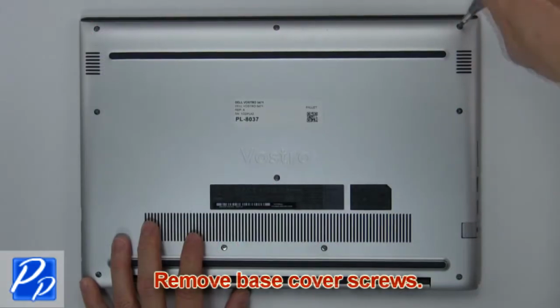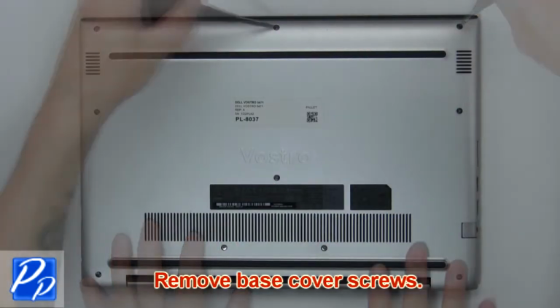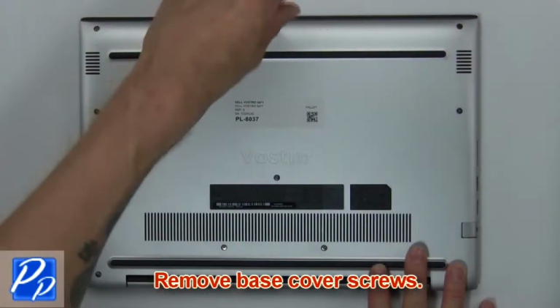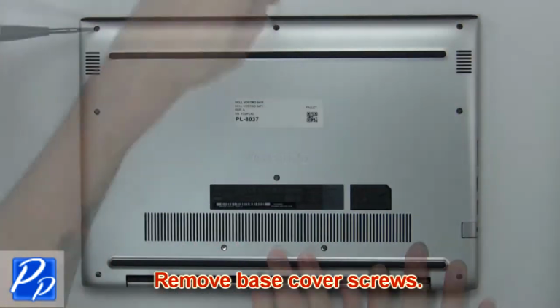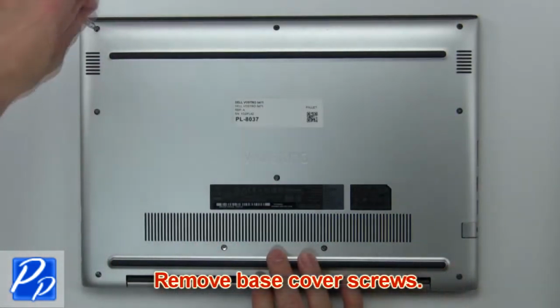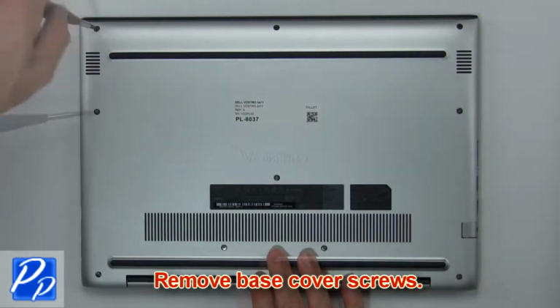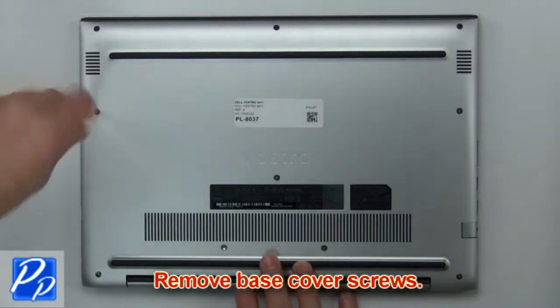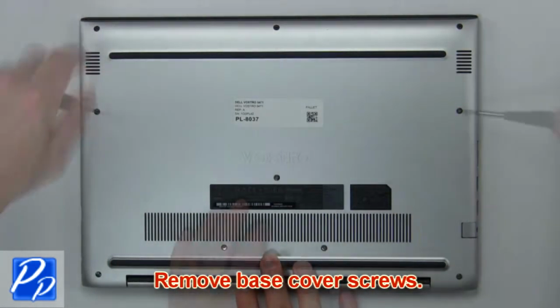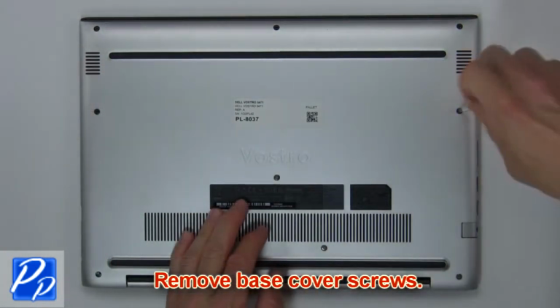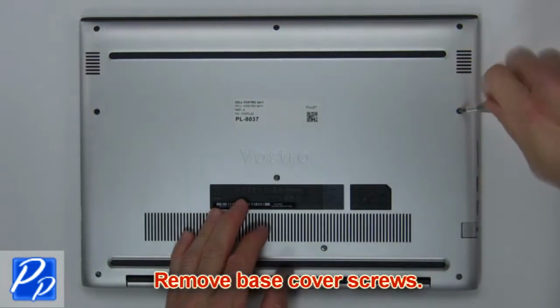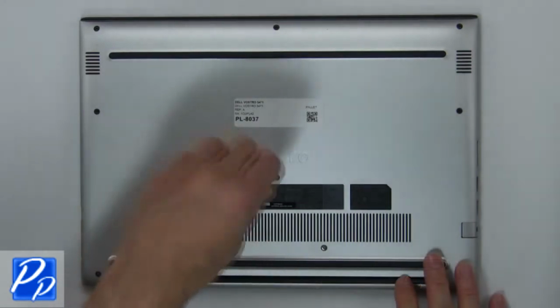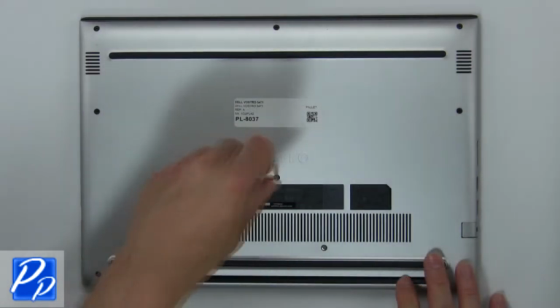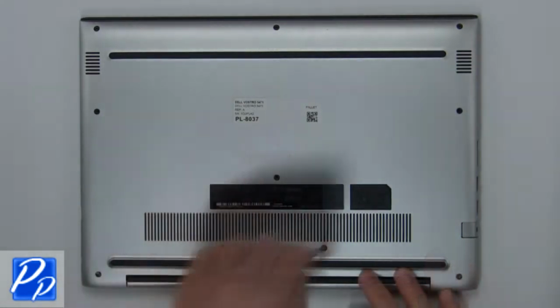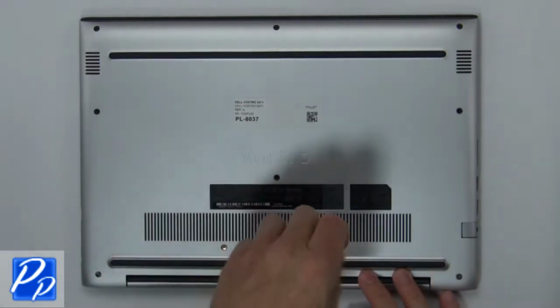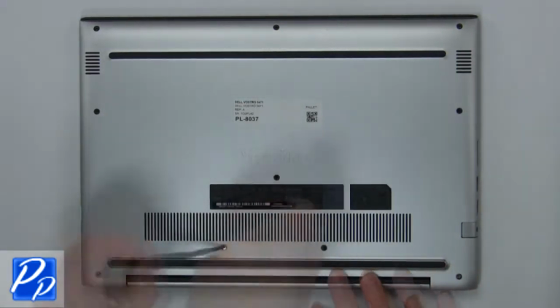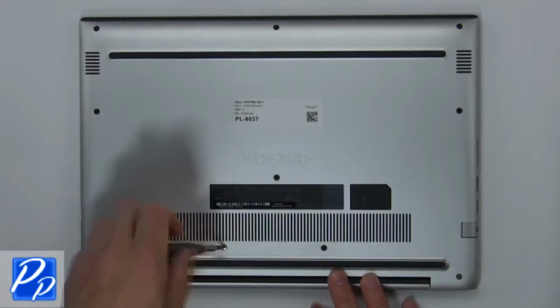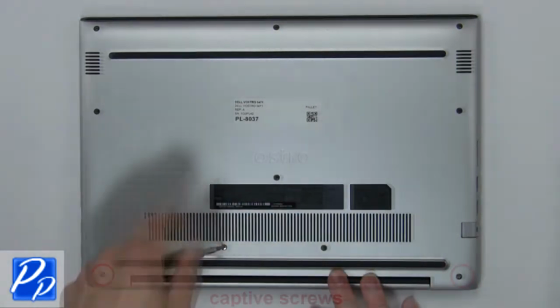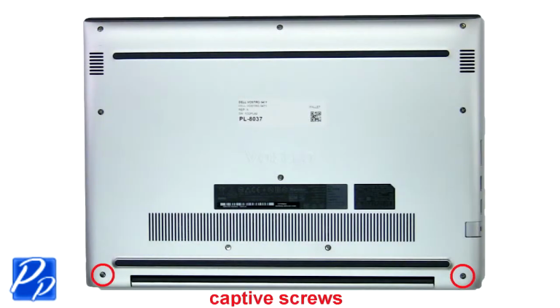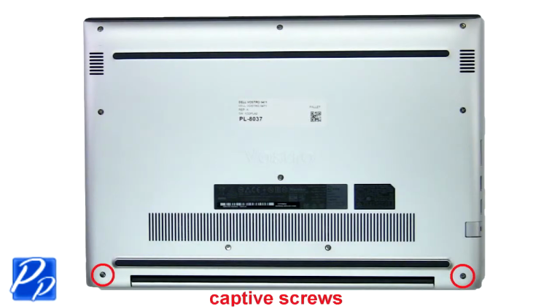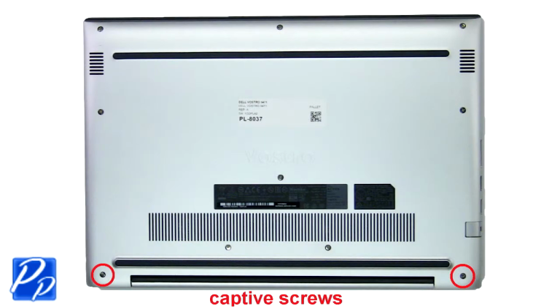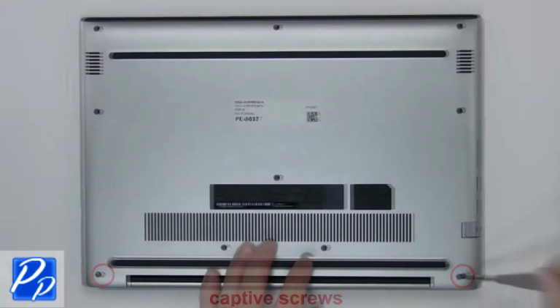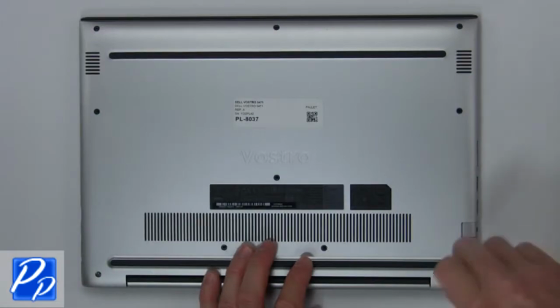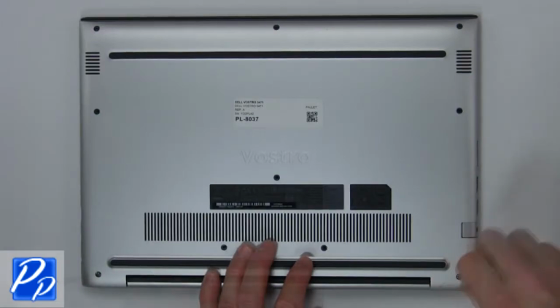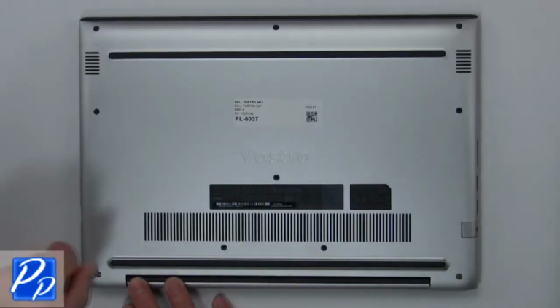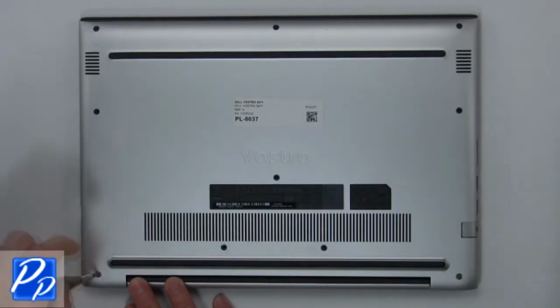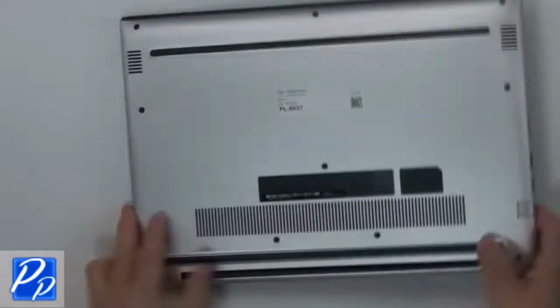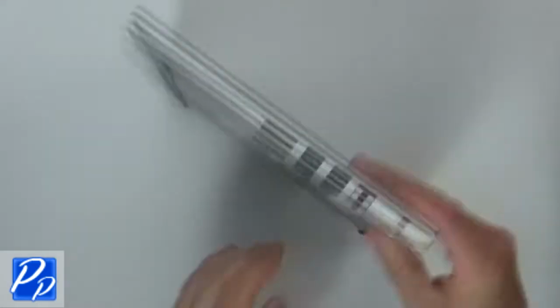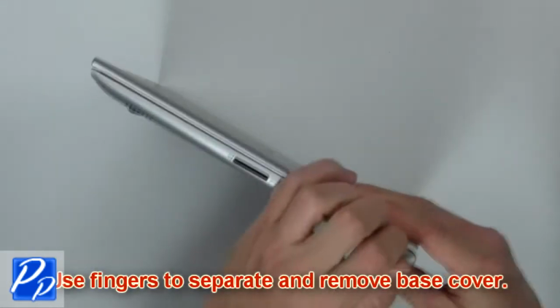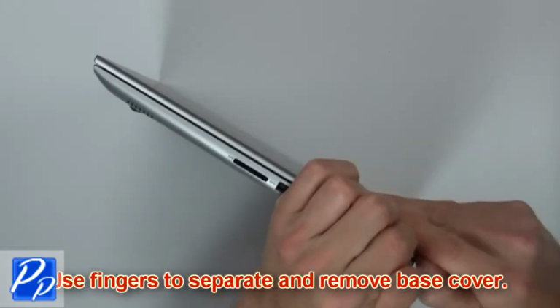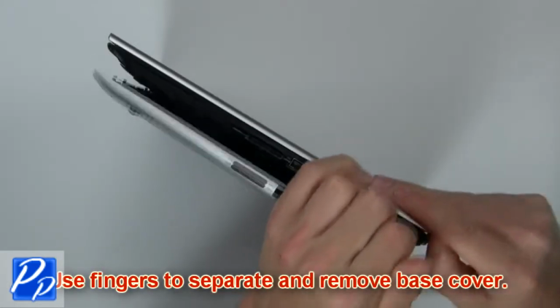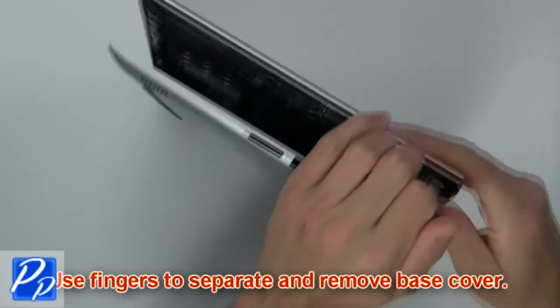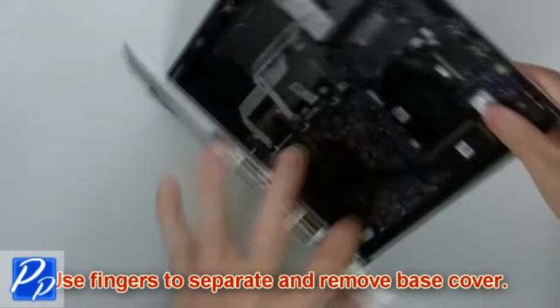First, remove the base cover screws. Now use your fingers to separate and remove the base cover.